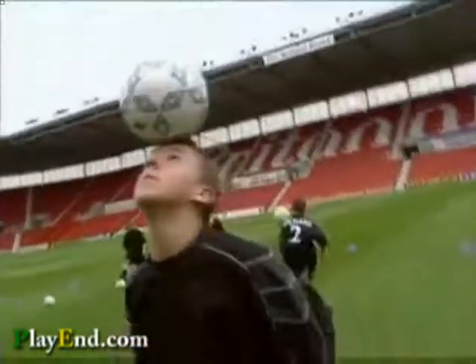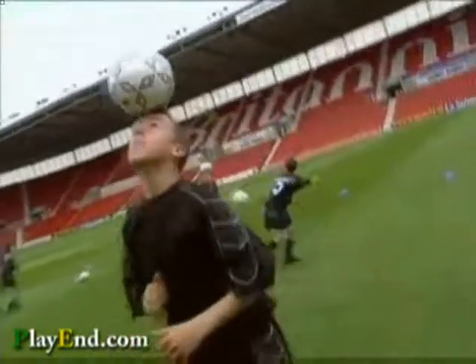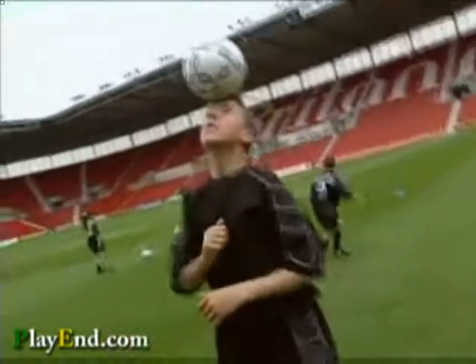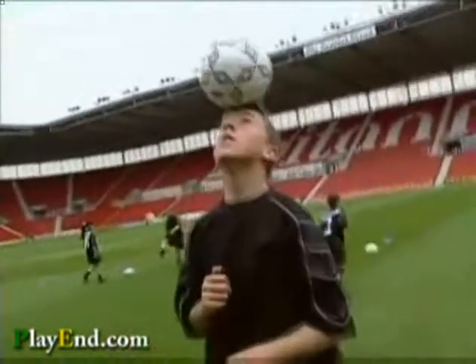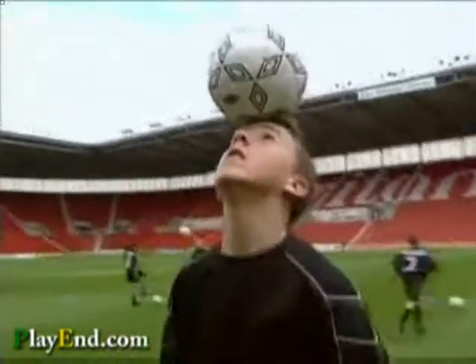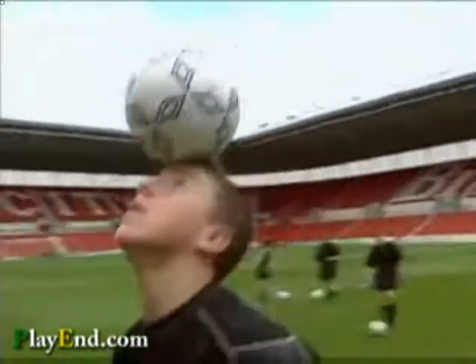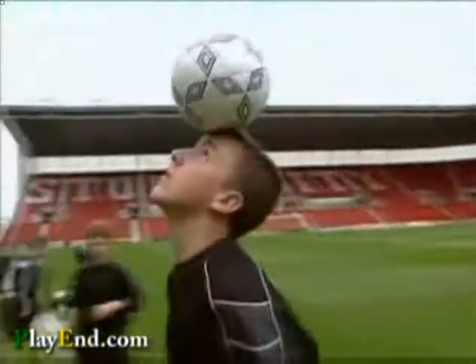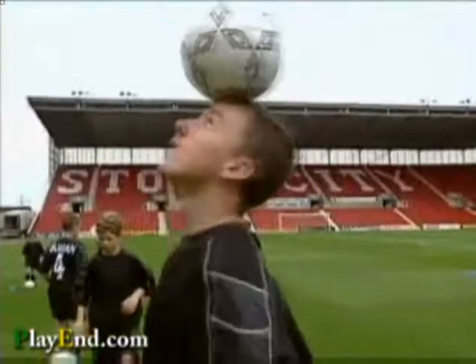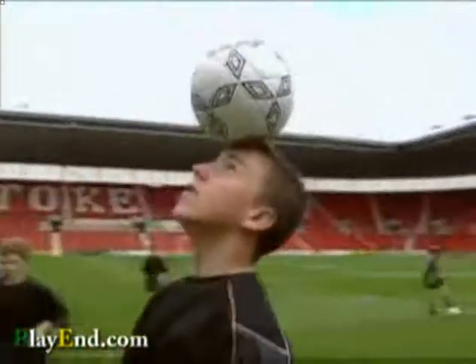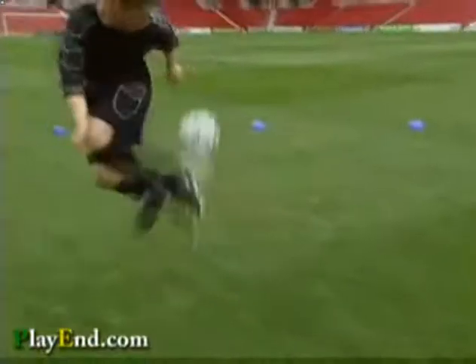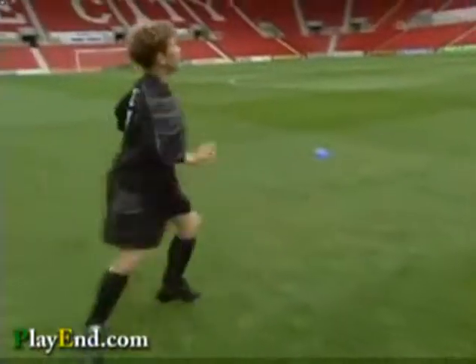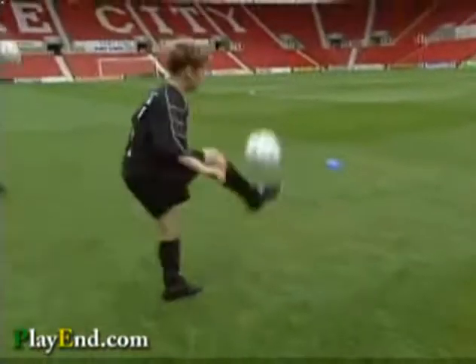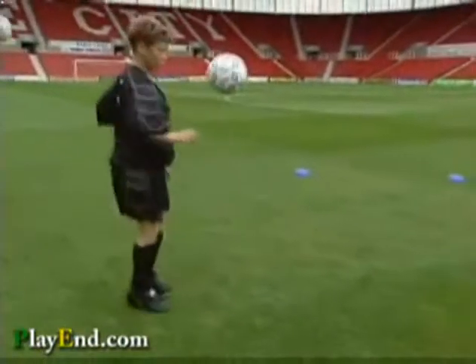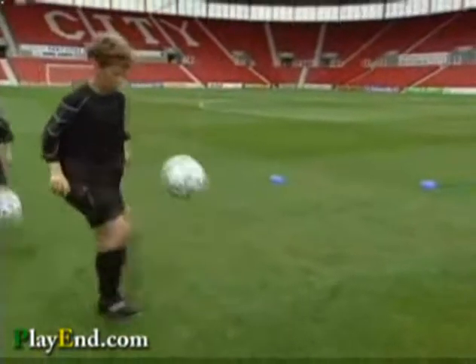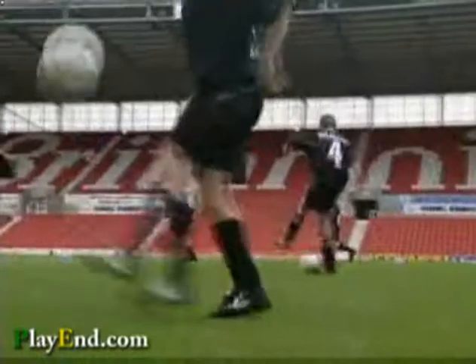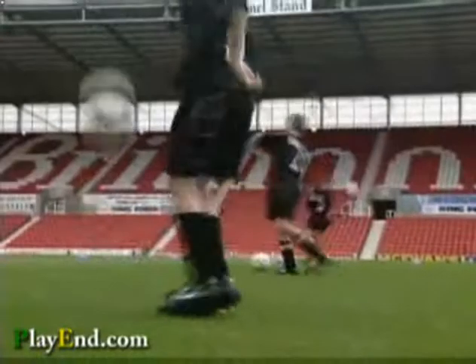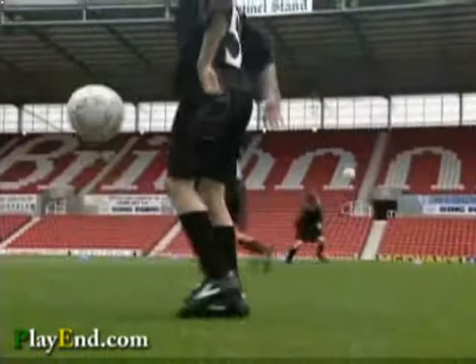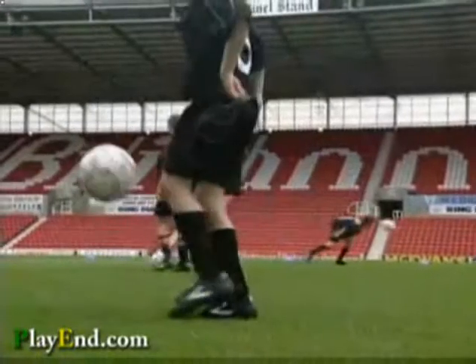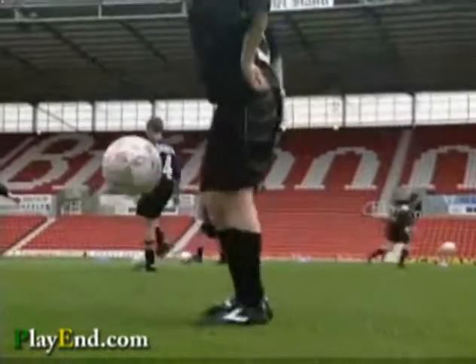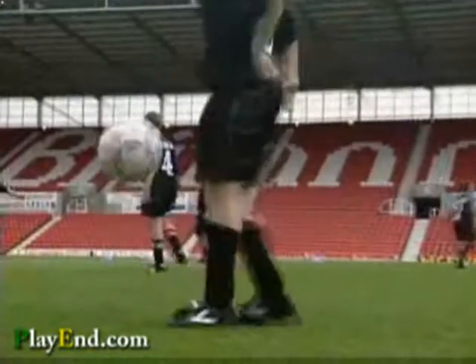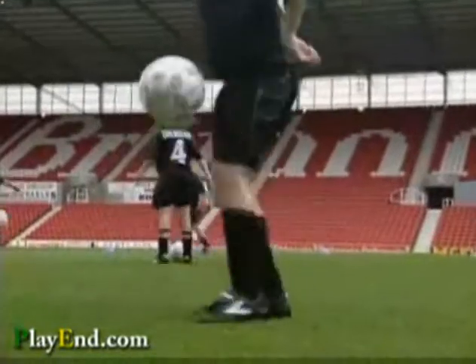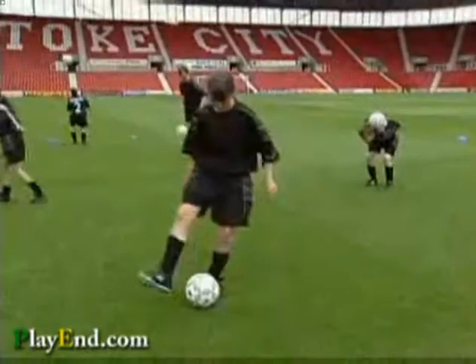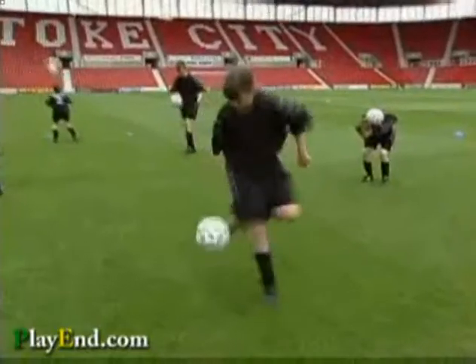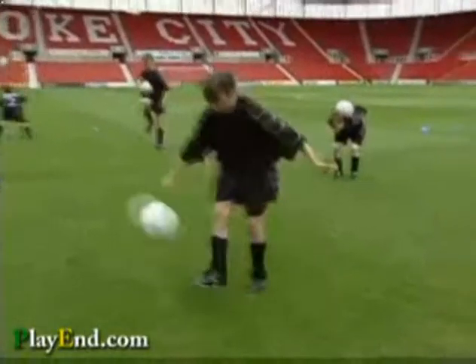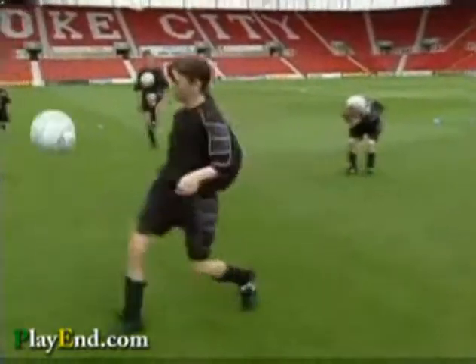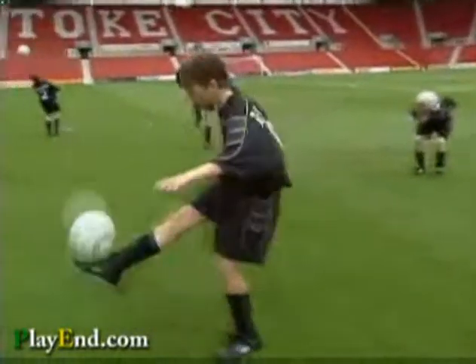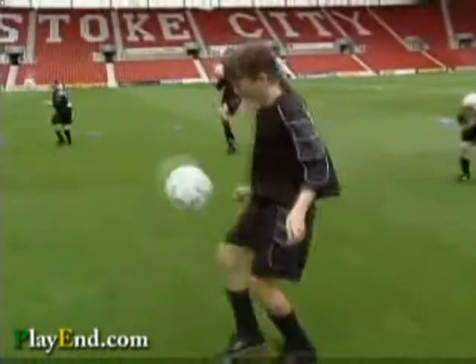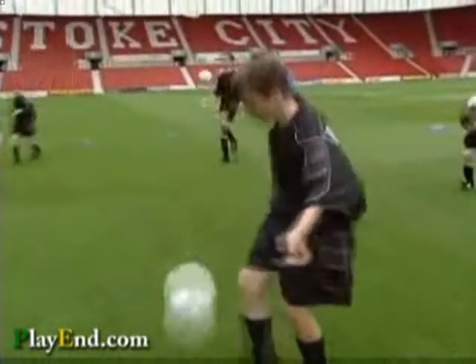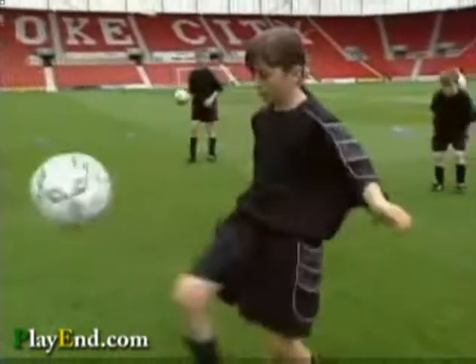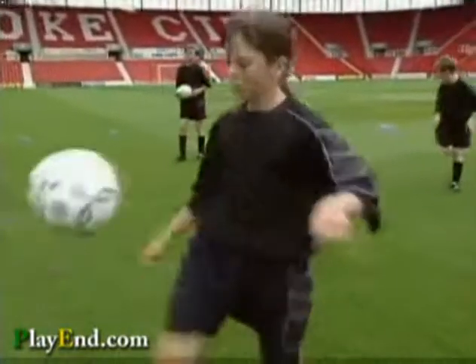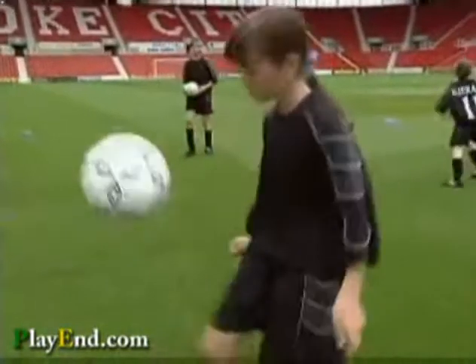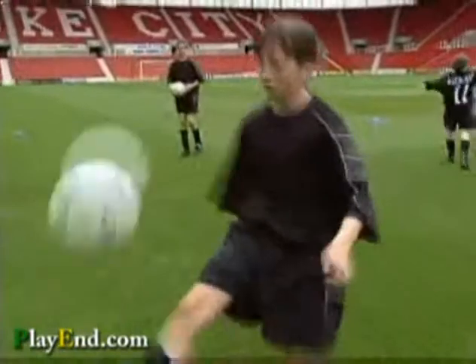It's important to work on your ball skills and be comfortable with the ball at your feet. After all, you'll be no use to anyone if you can't play. Here are a few exercises to help you improve those silky skills.